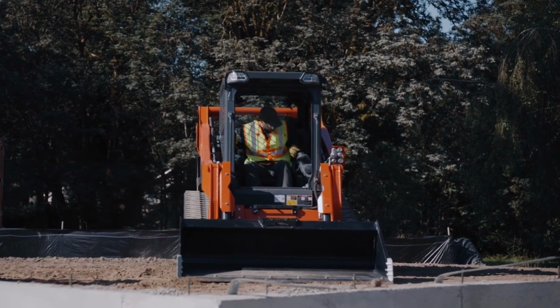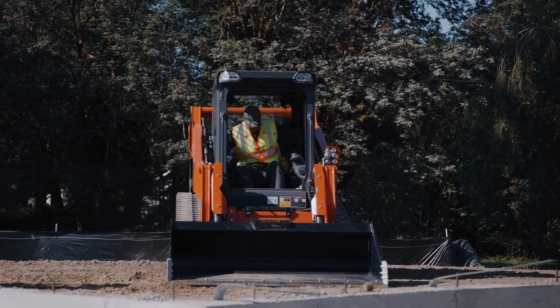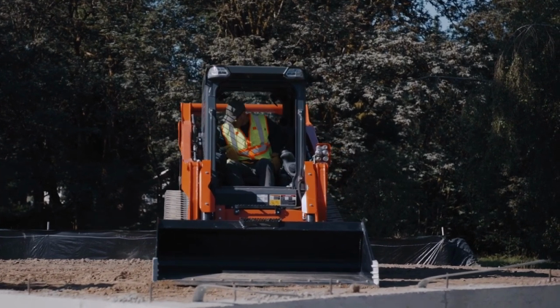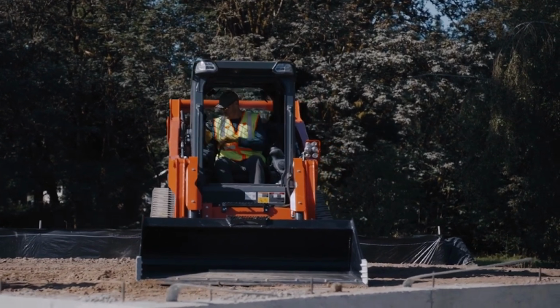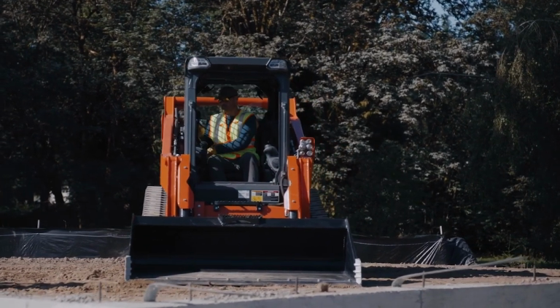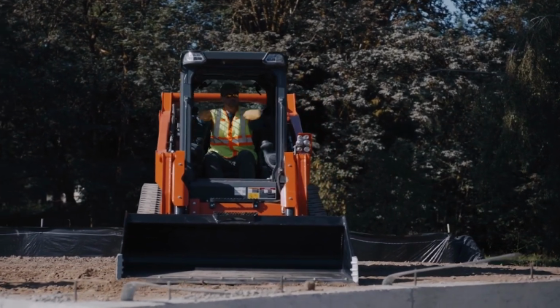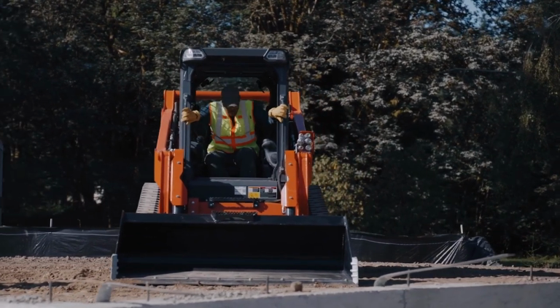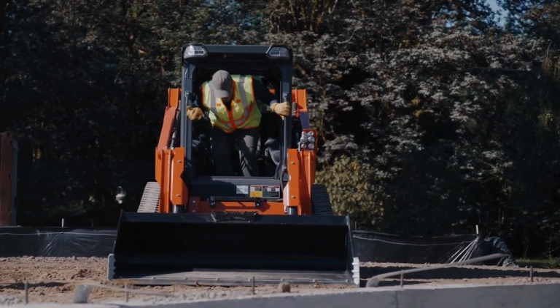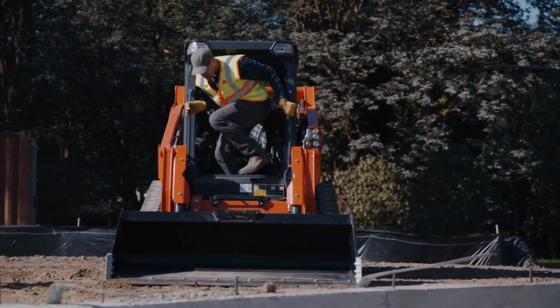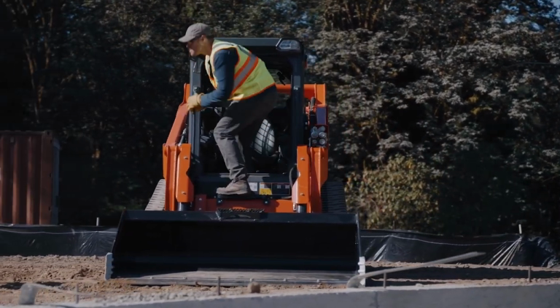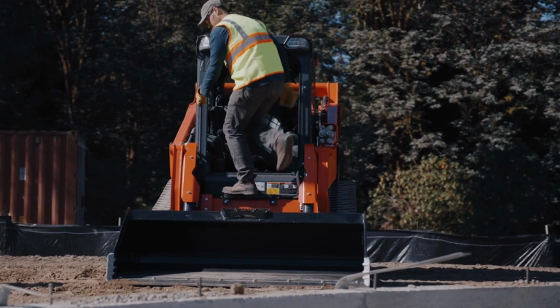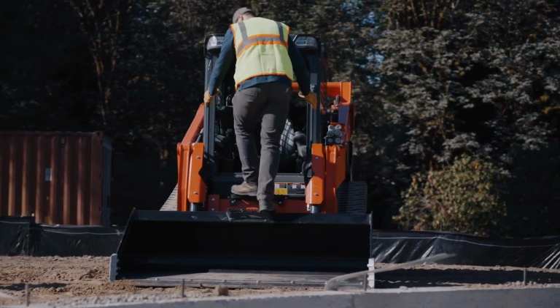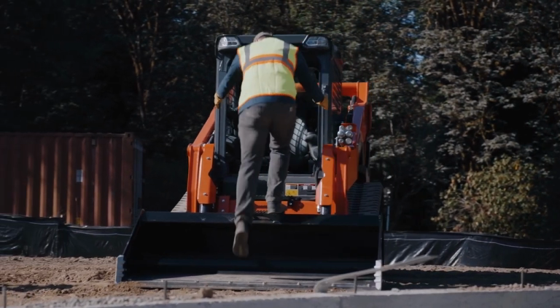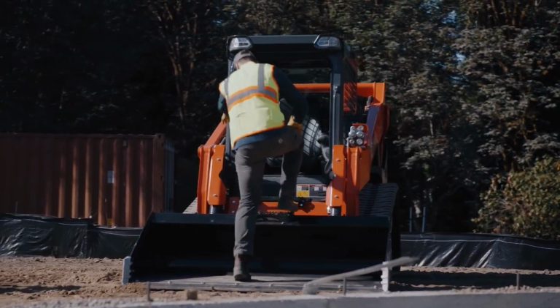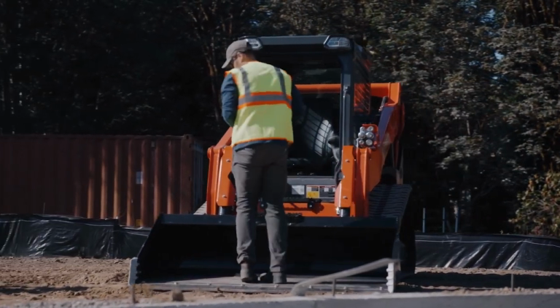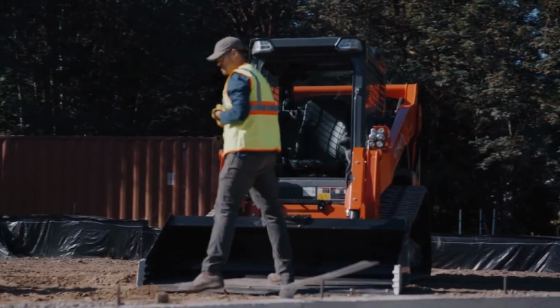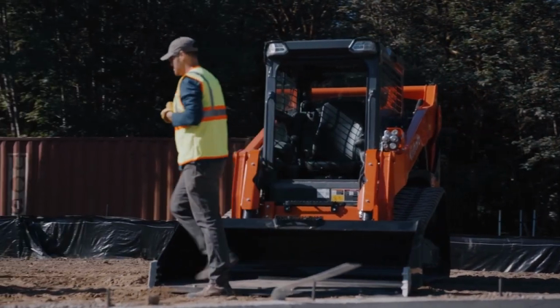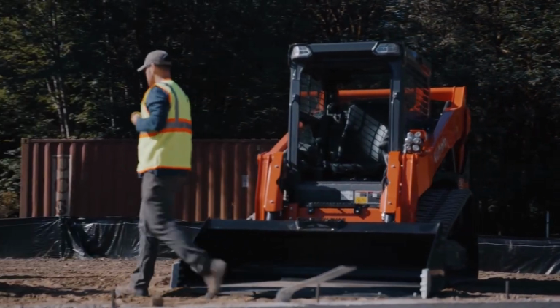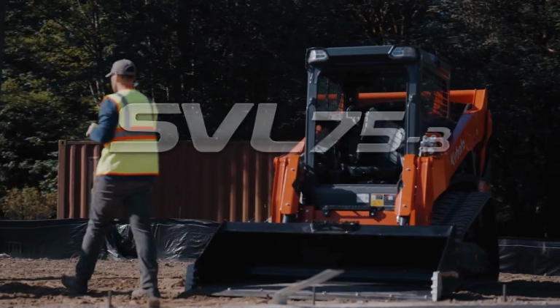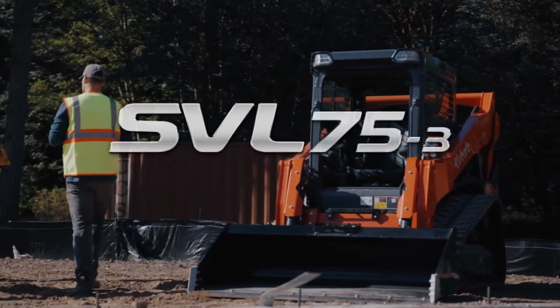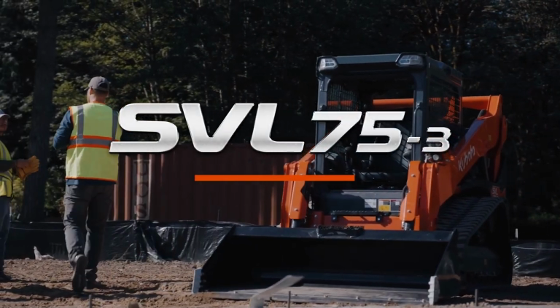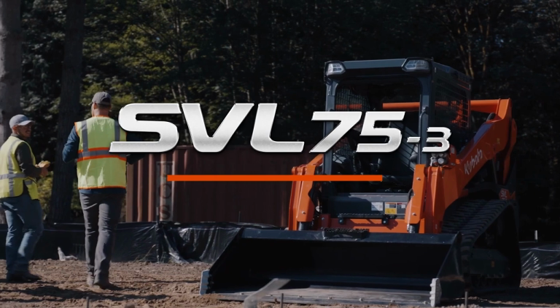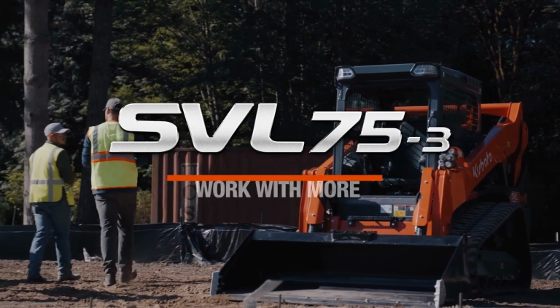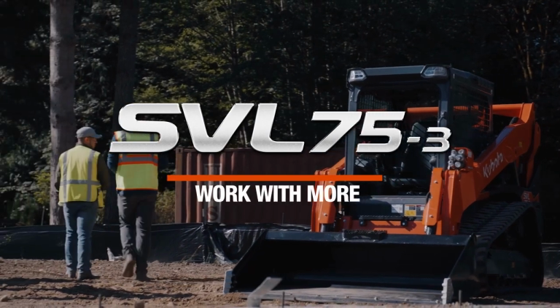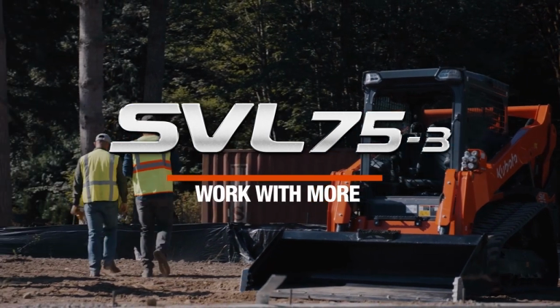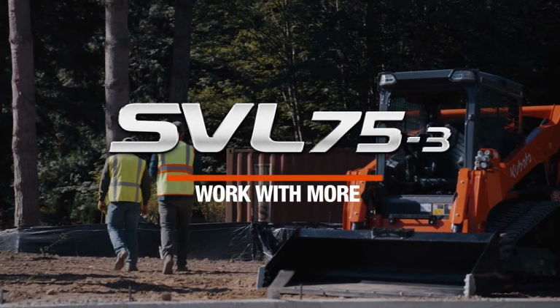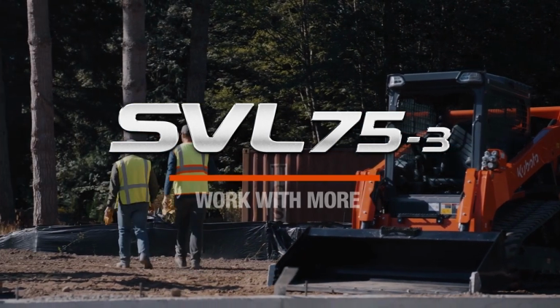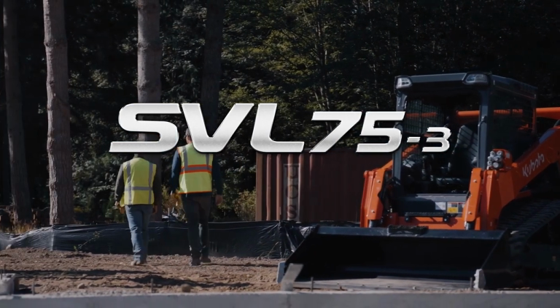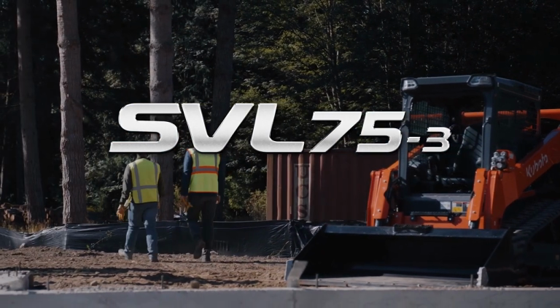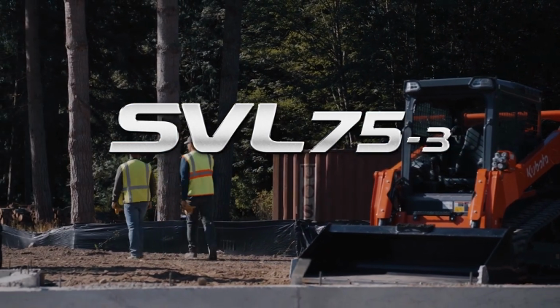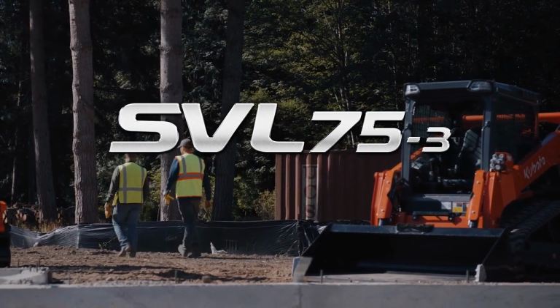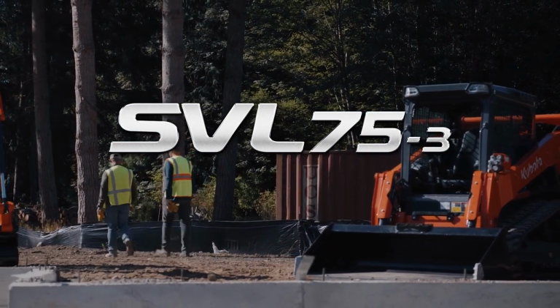Work with more power, more efficiency, and more comfort. The Kubota SVL 75-3 is a performance-designed compact track loader for optimal productivity for all your jobs and work sites.